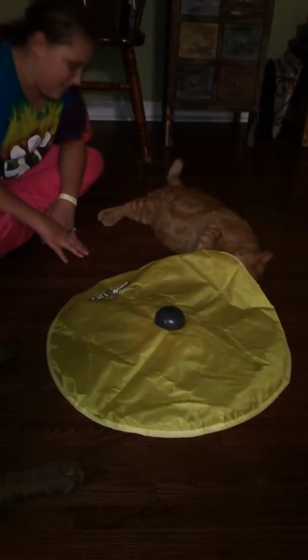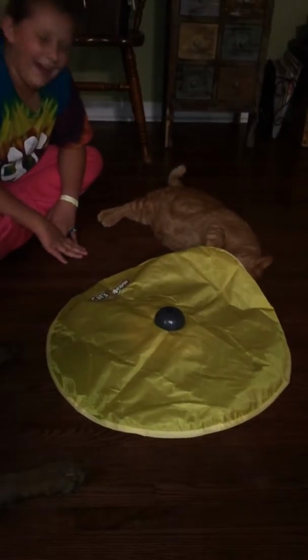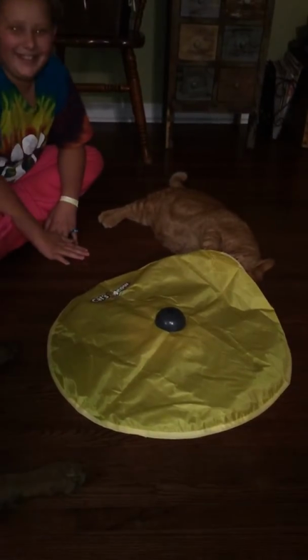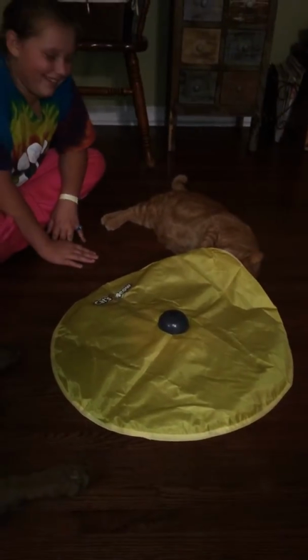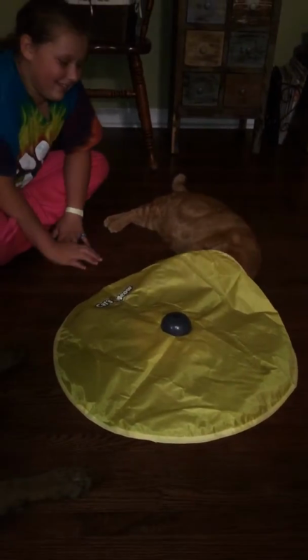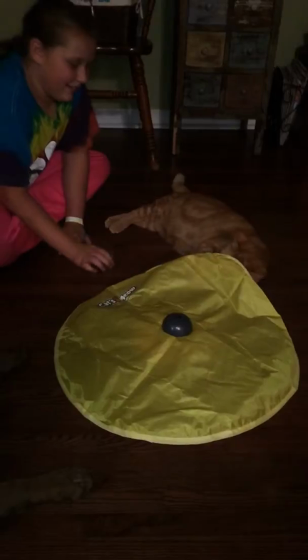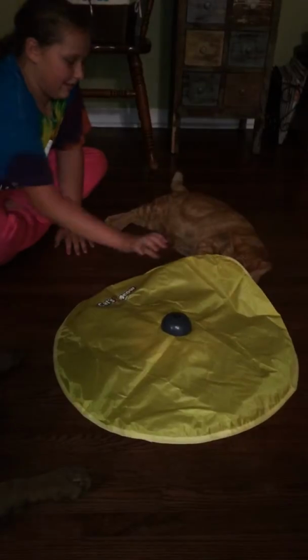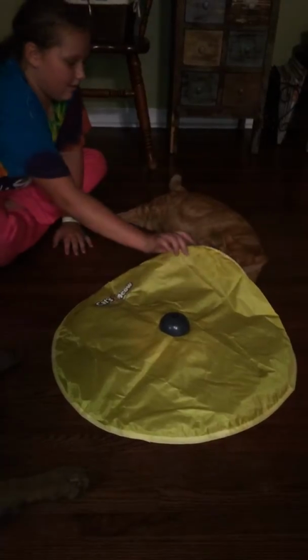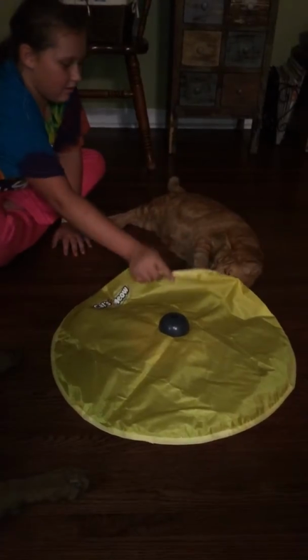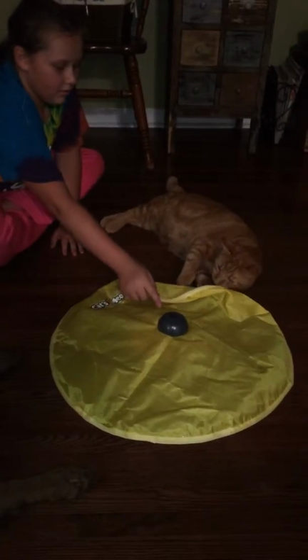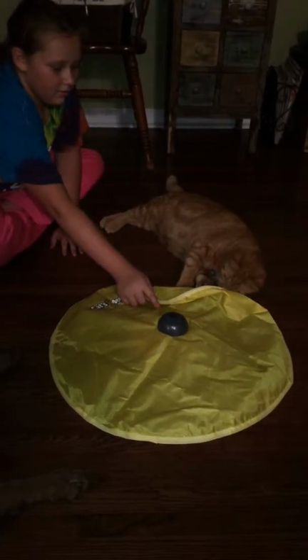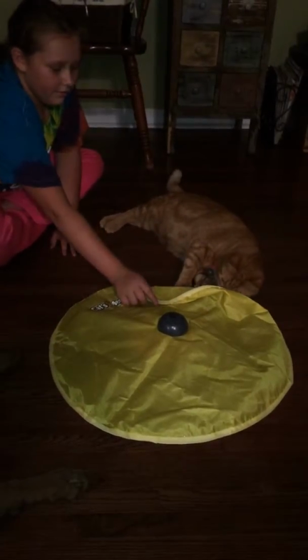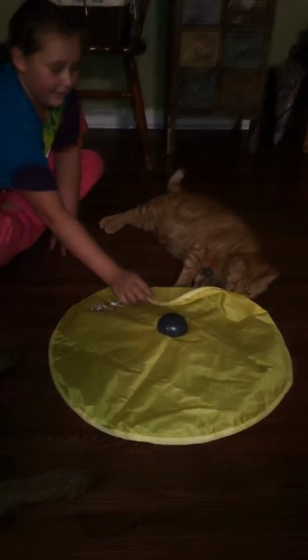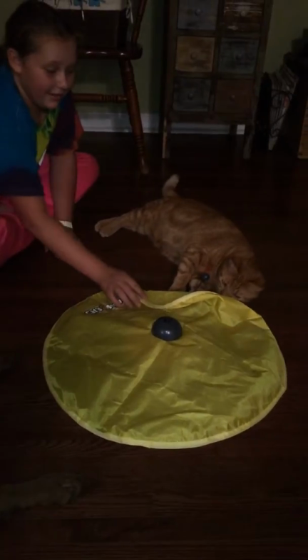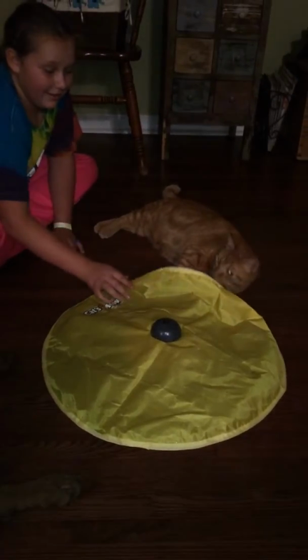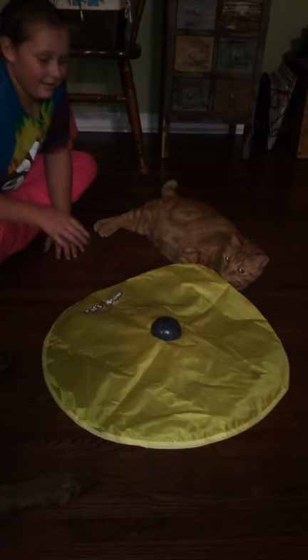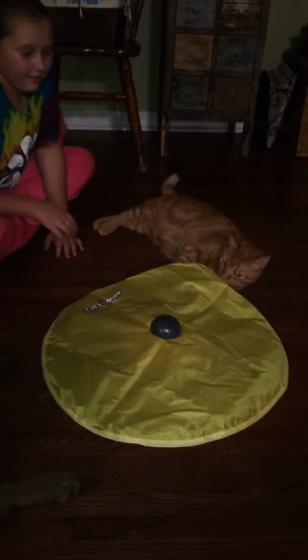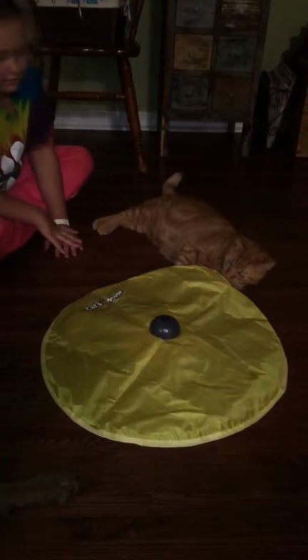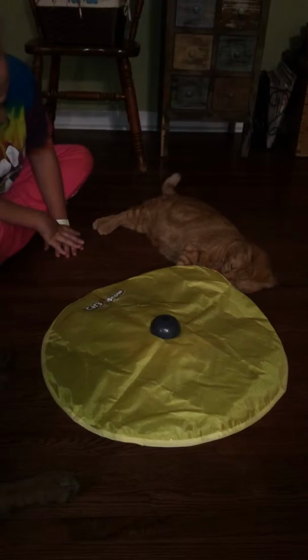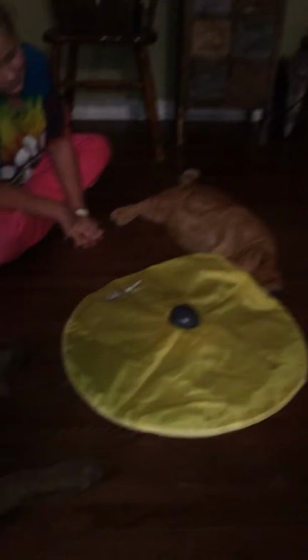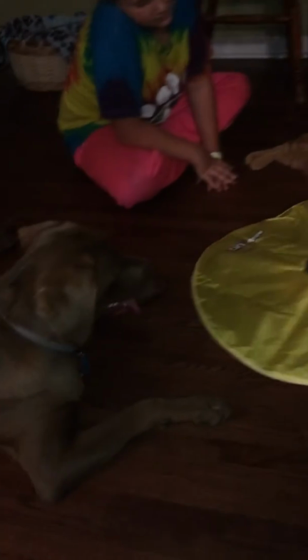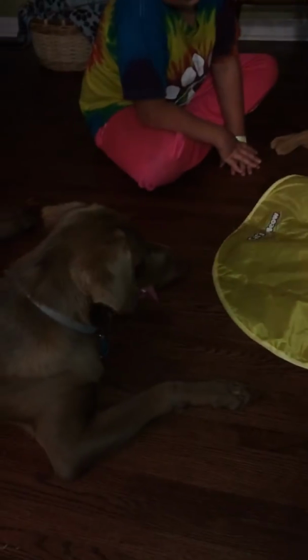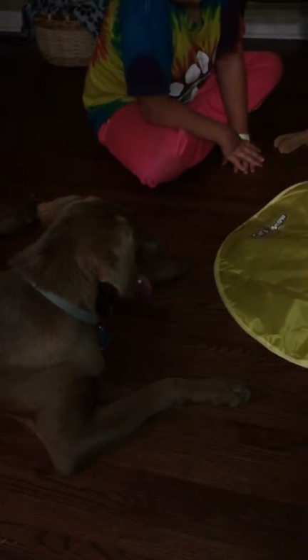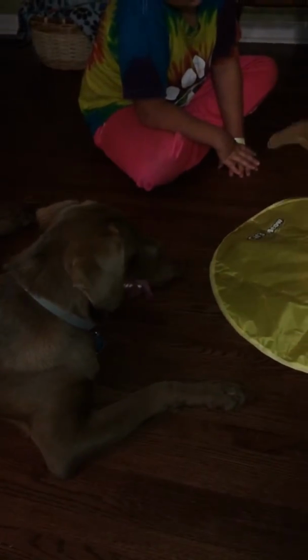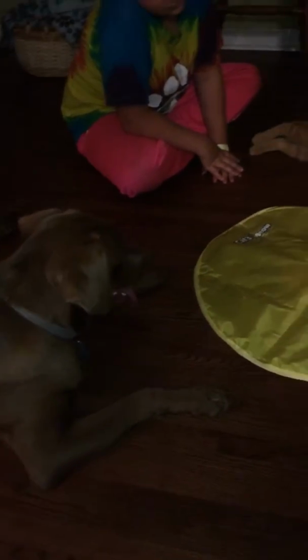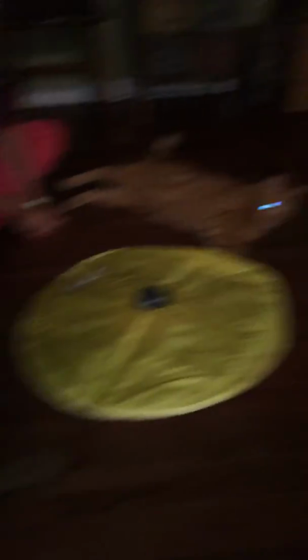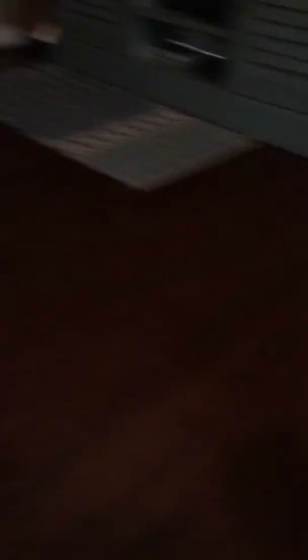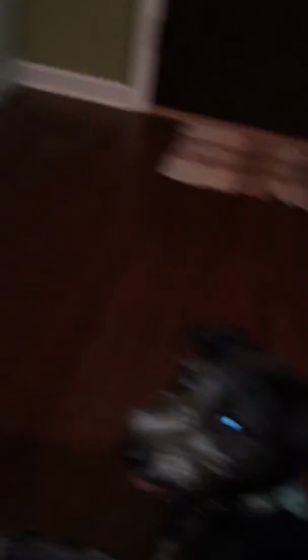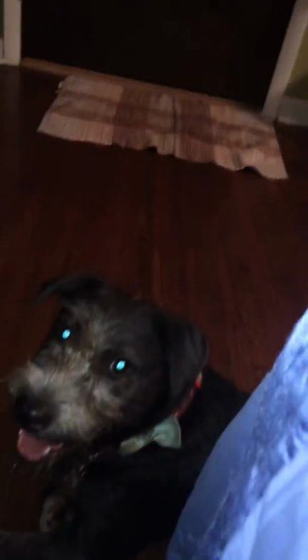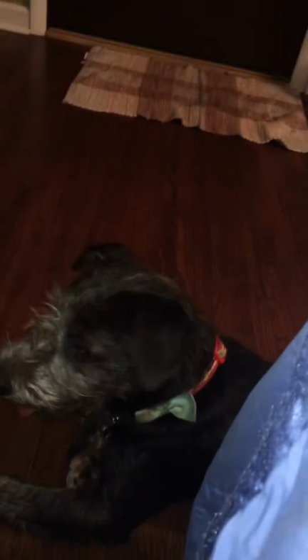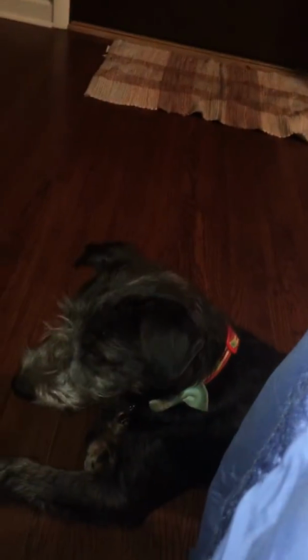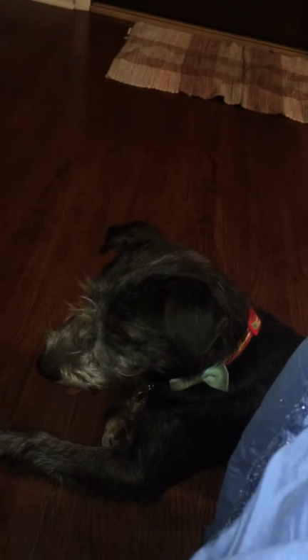He needs a bite of it. He's got chickens. He needs a peek-a-boo. He's getting scared of it.